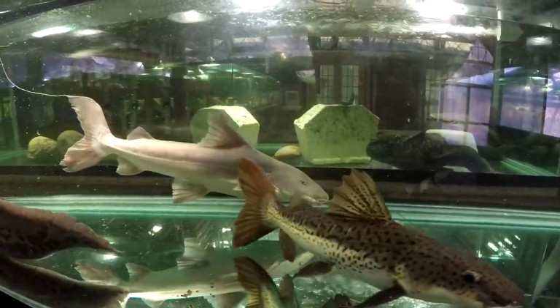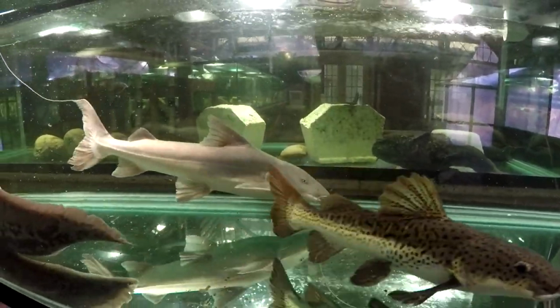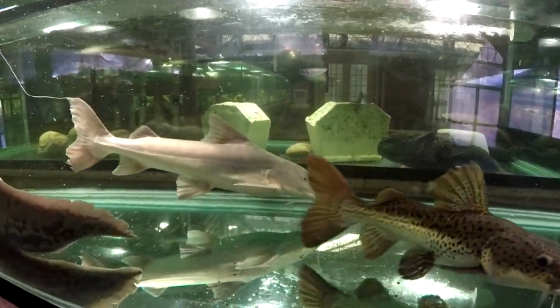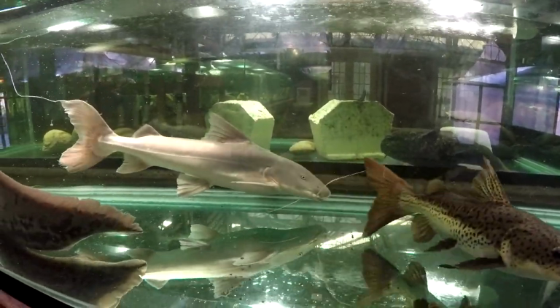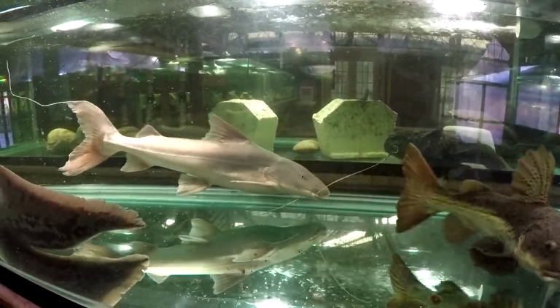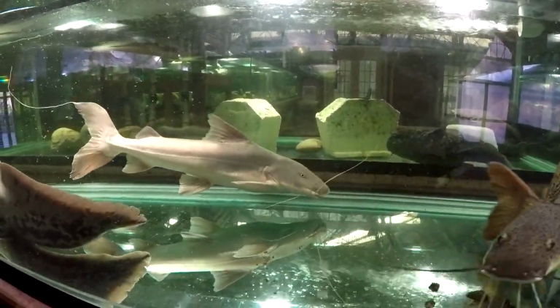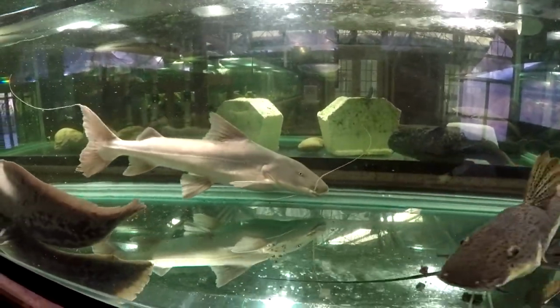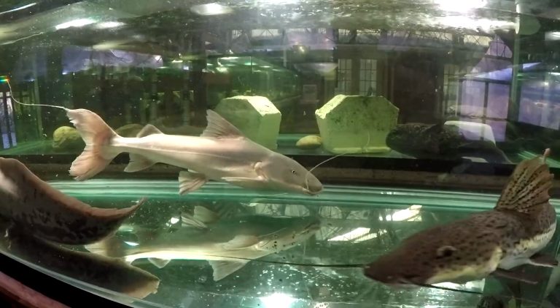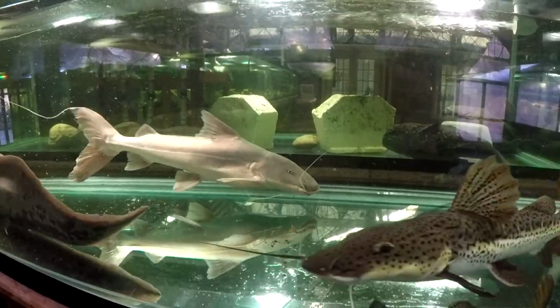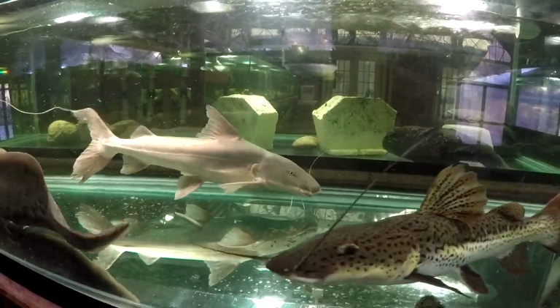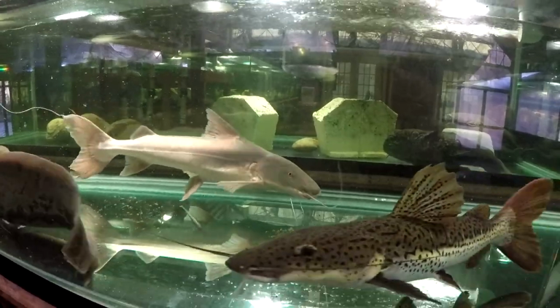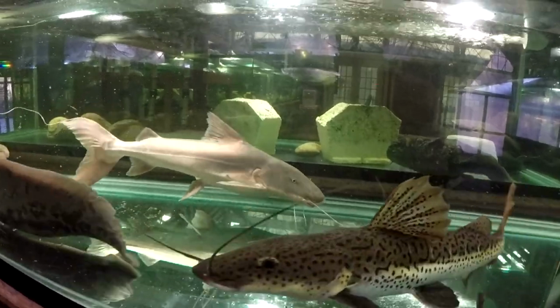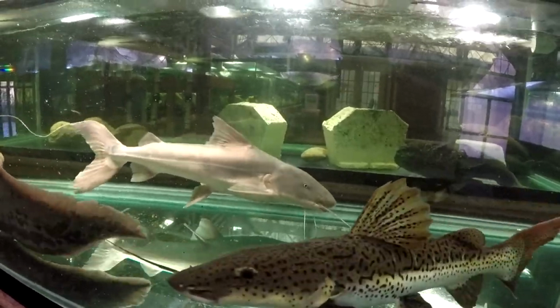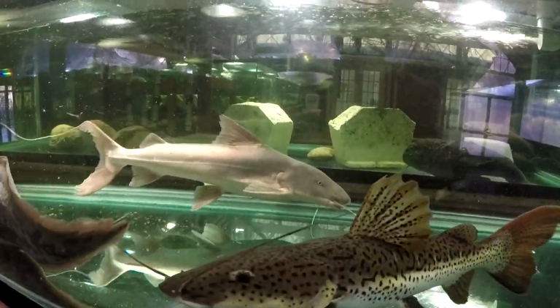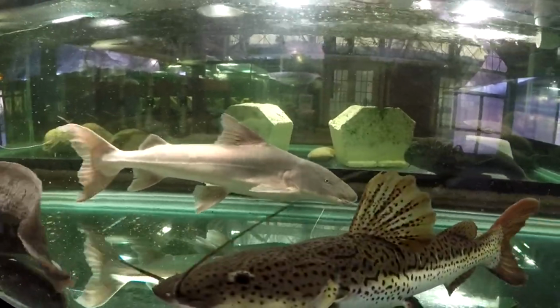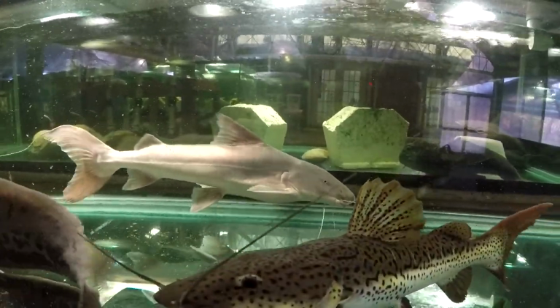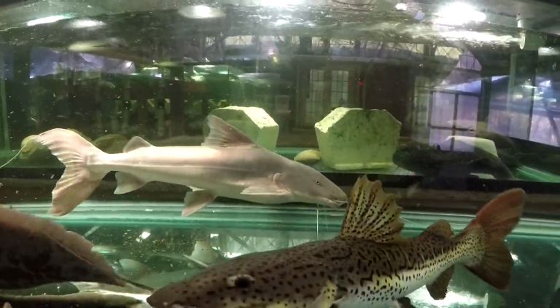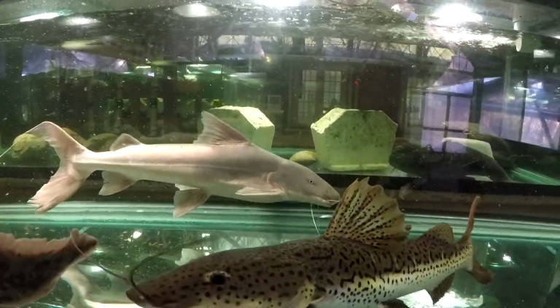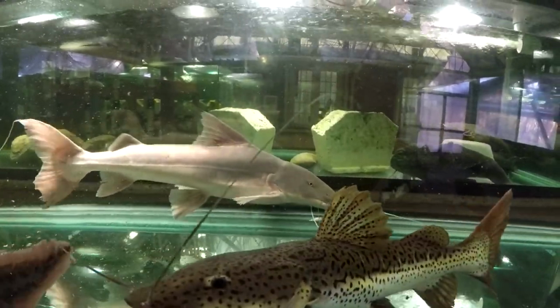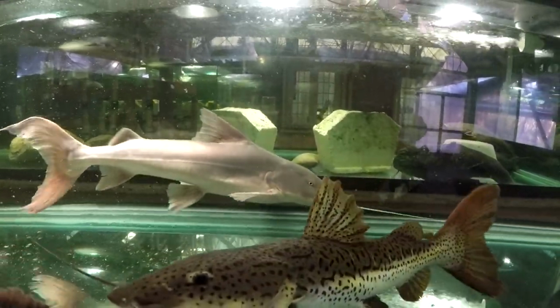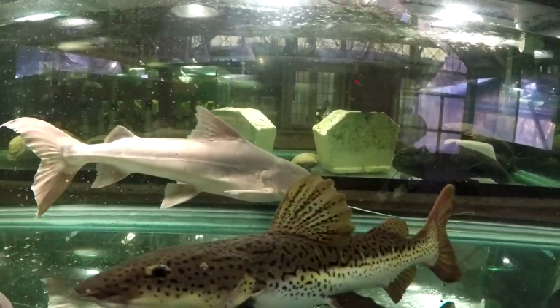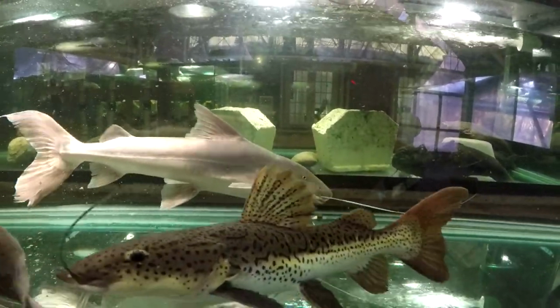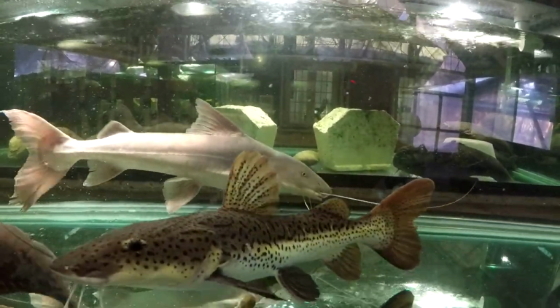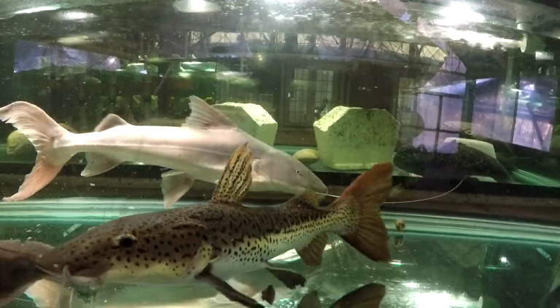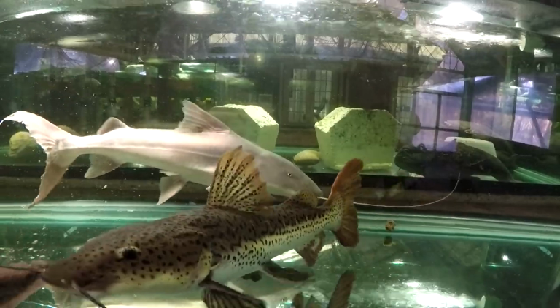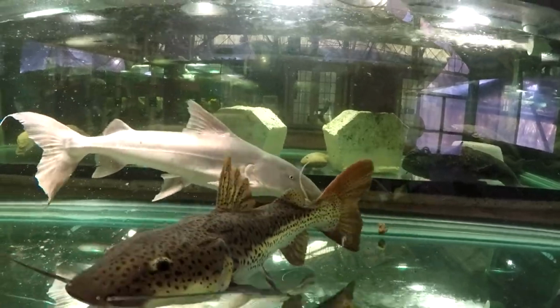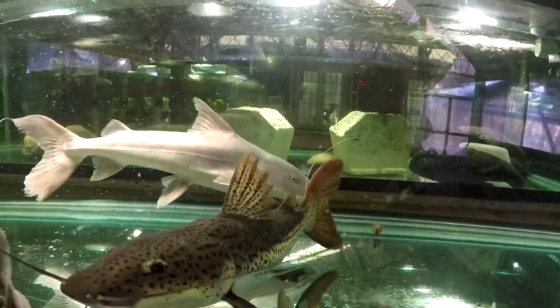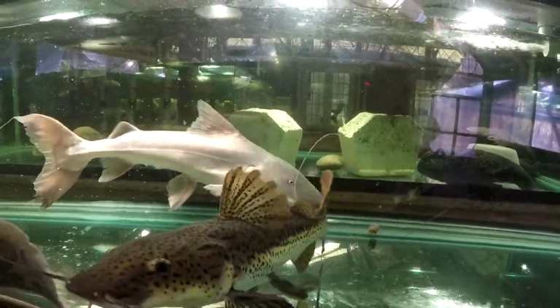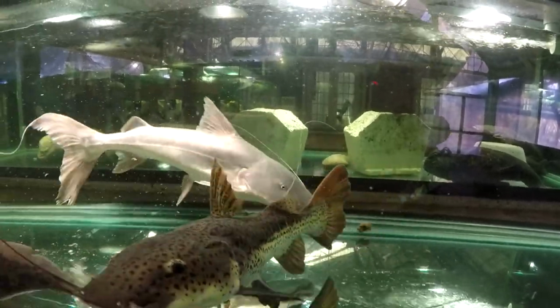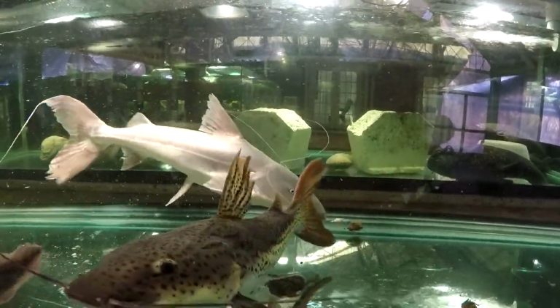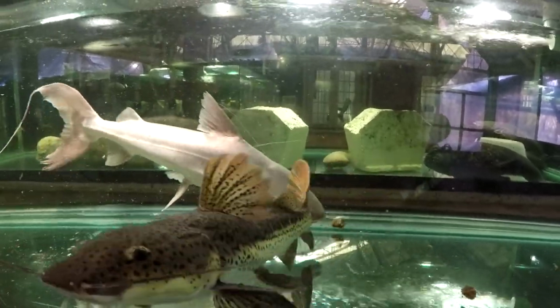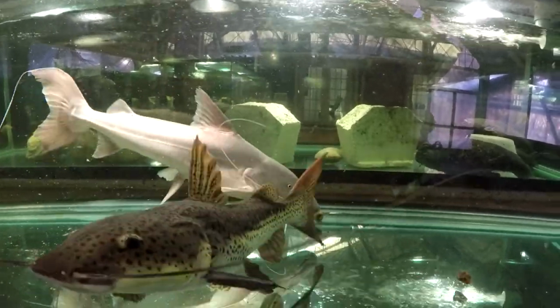But I found out that it doesn't compete well, and it's really, really skittish. If anything bothers it, it stops eating, it stops growing.